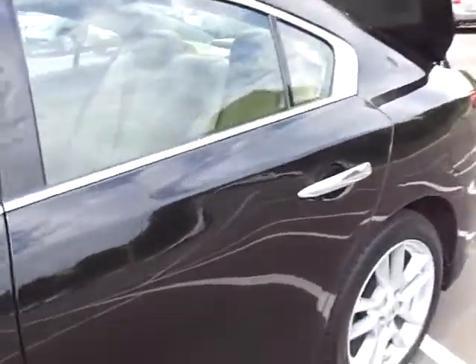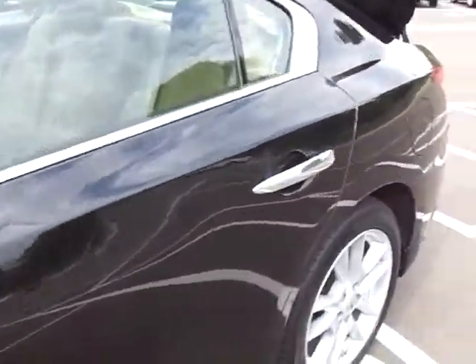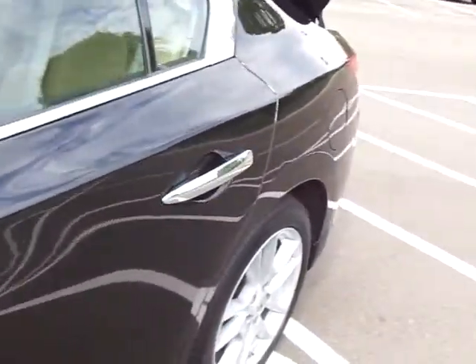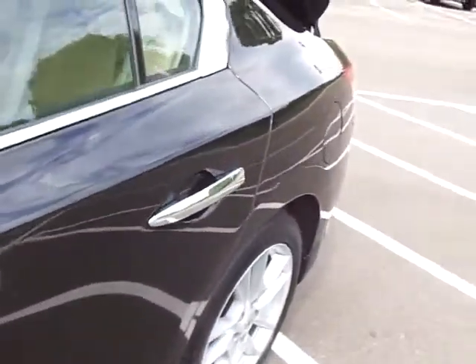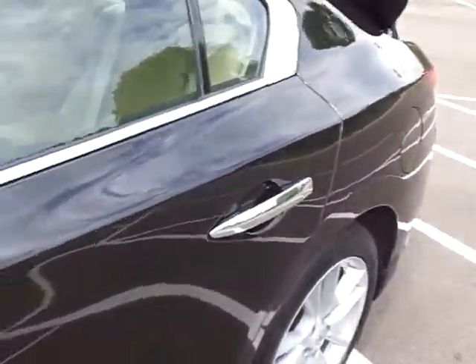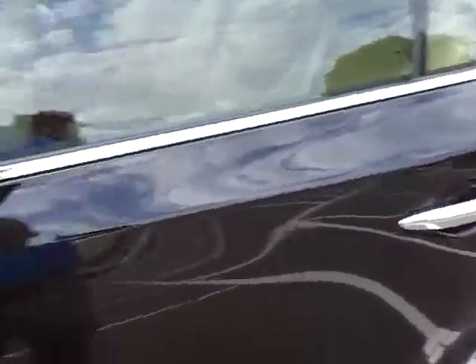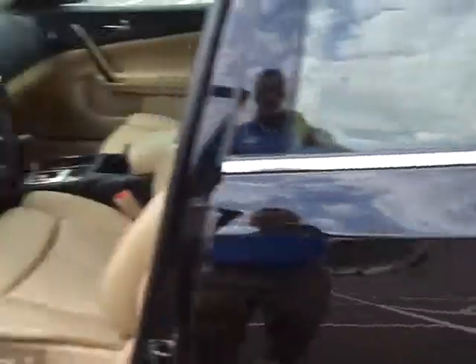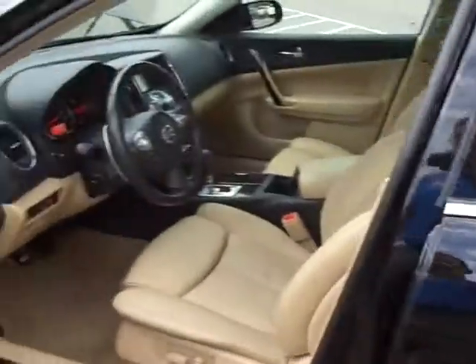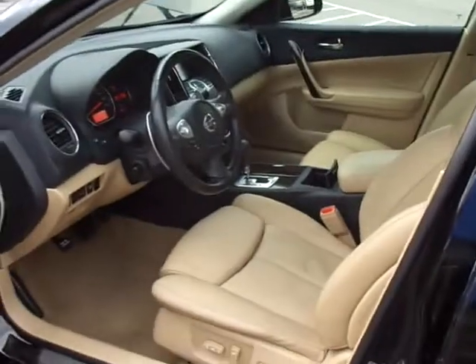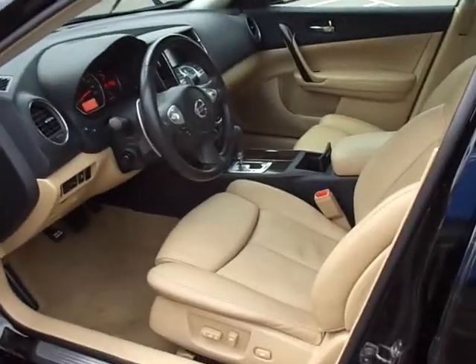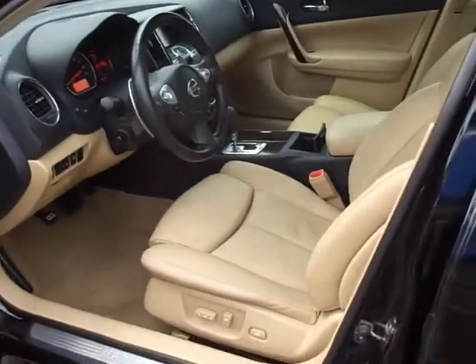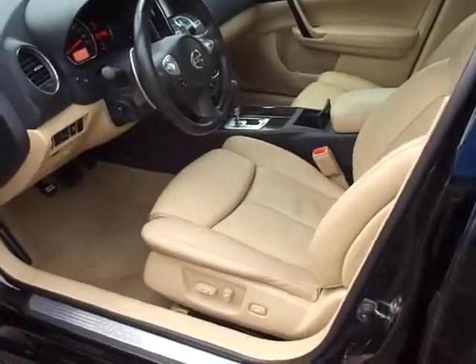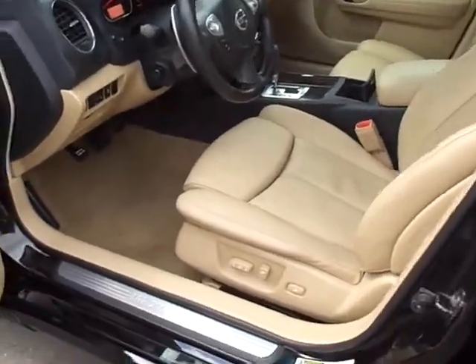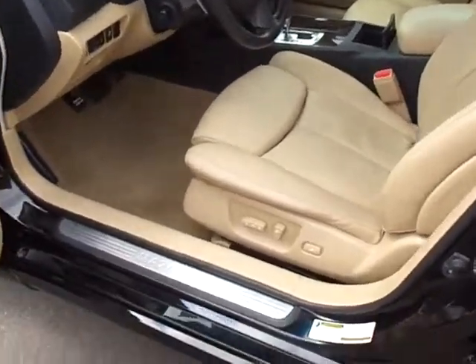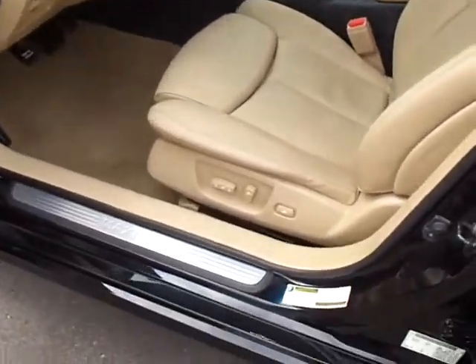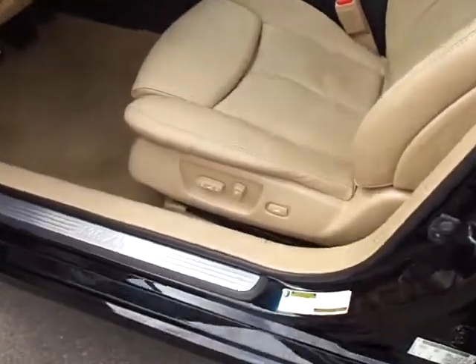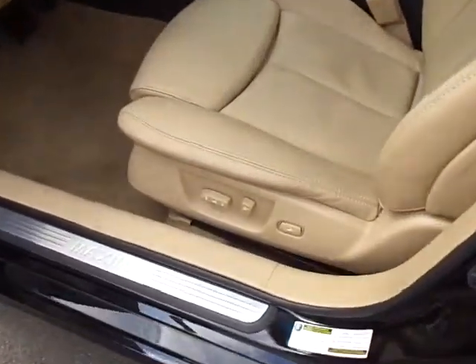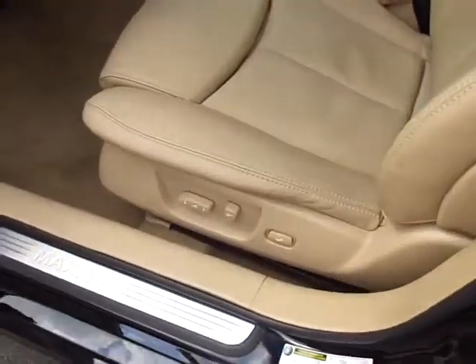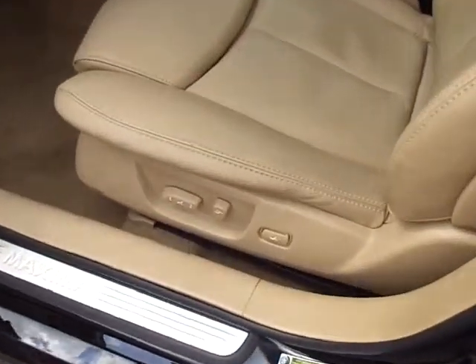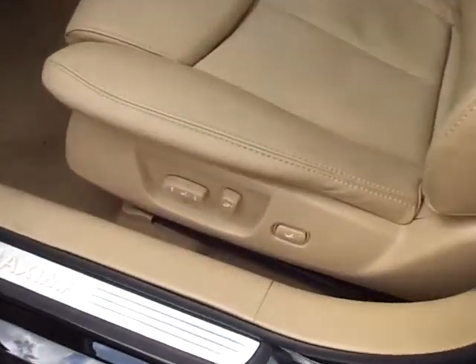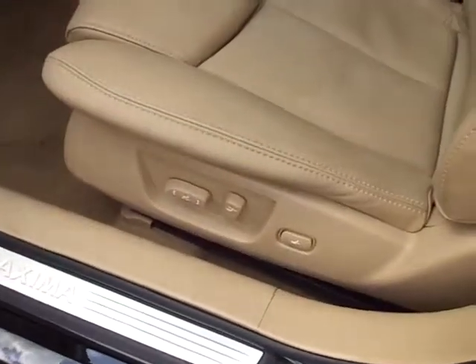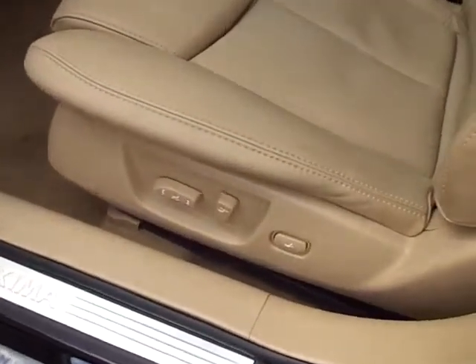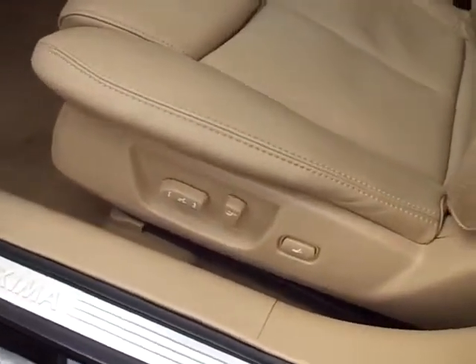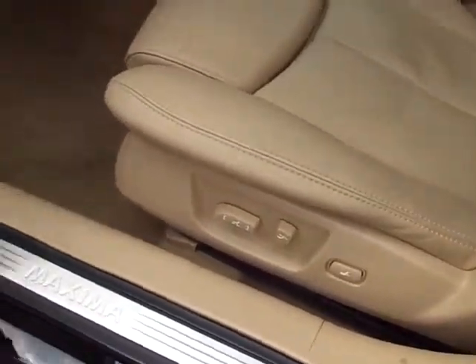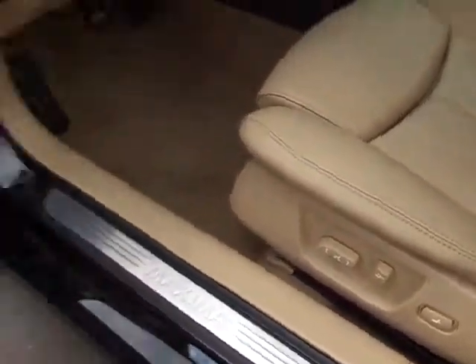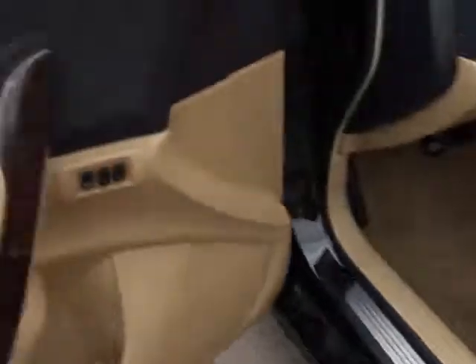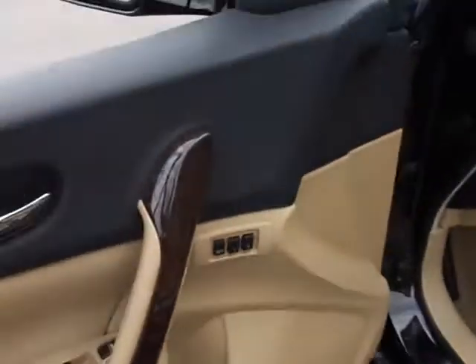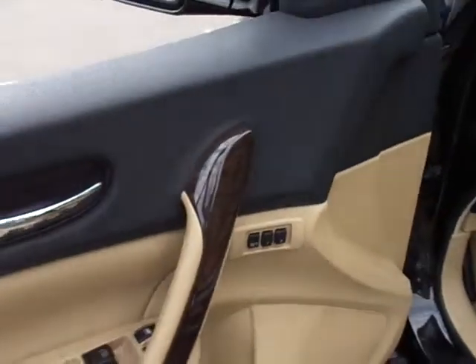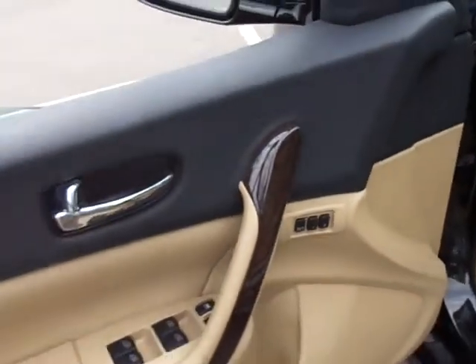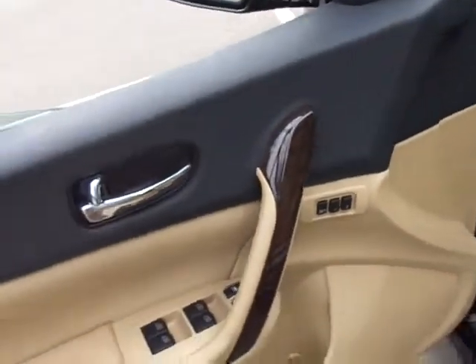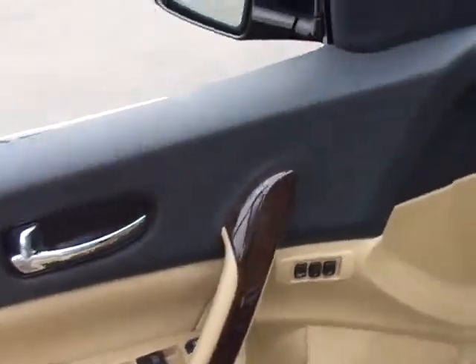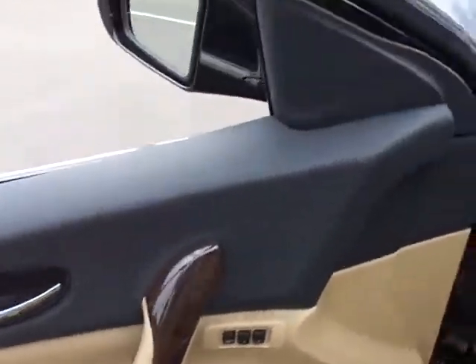It's in very nice shape with the beige interior. This one does have the premium package, so you'll get all the usual accoutrements of the Maxima and many more.